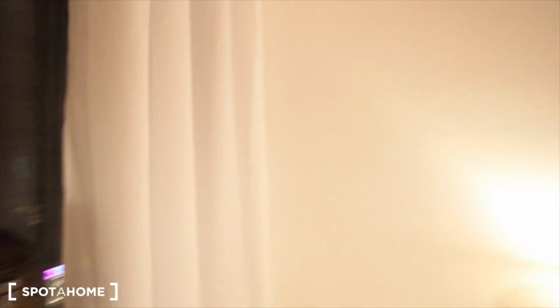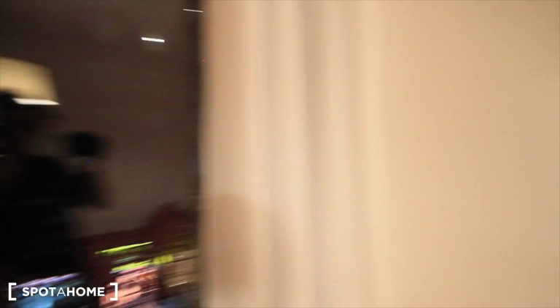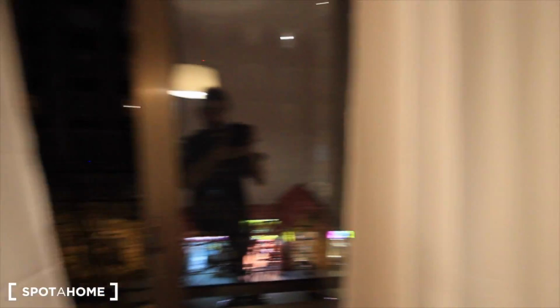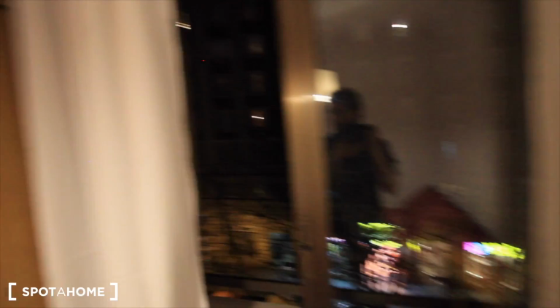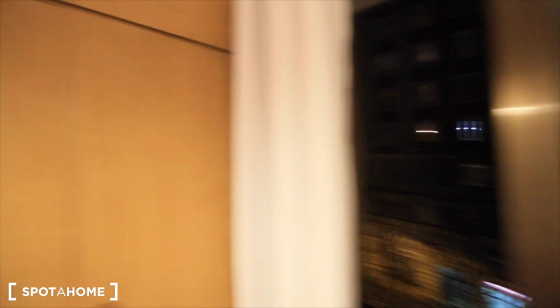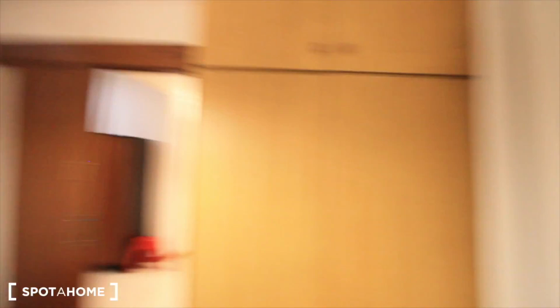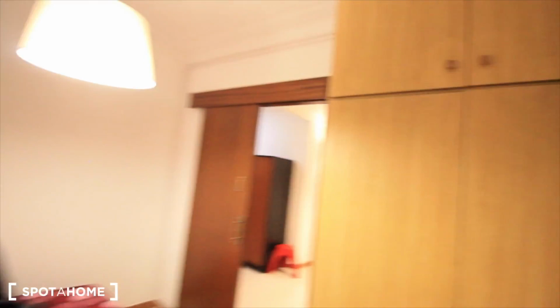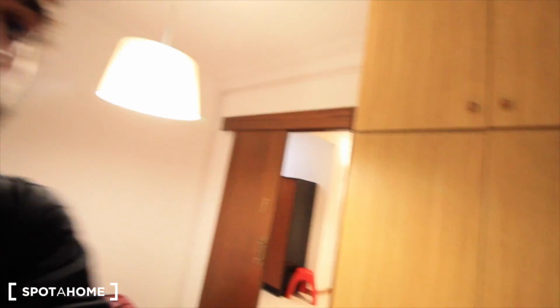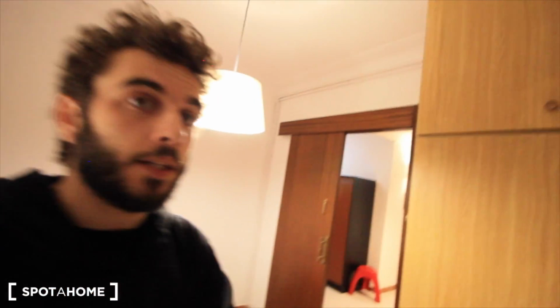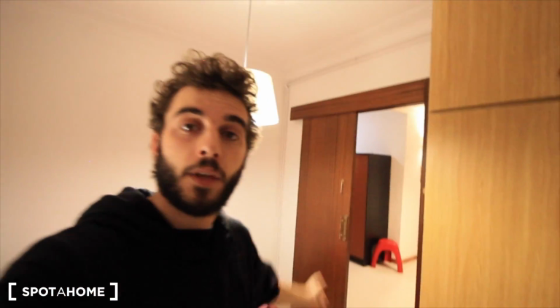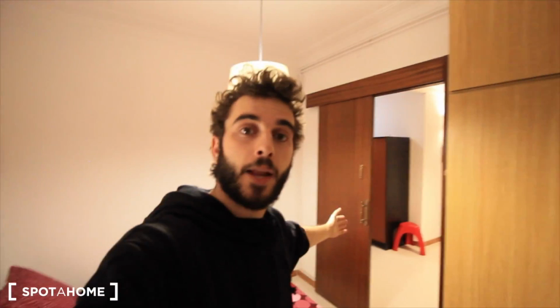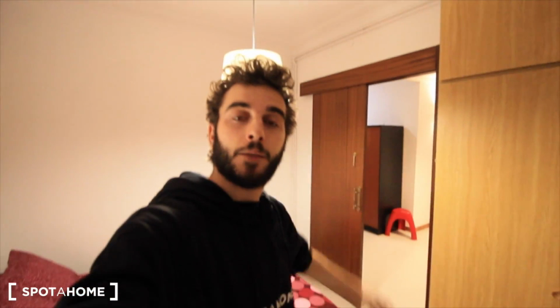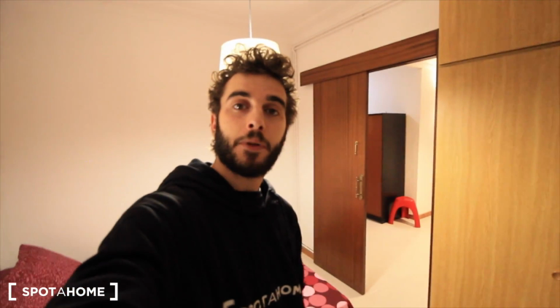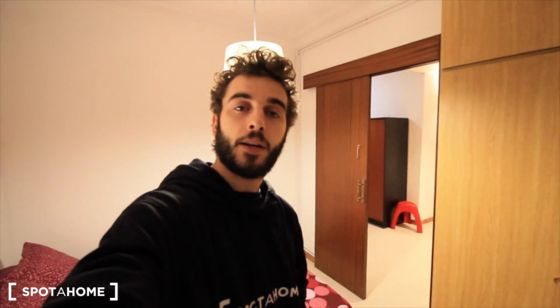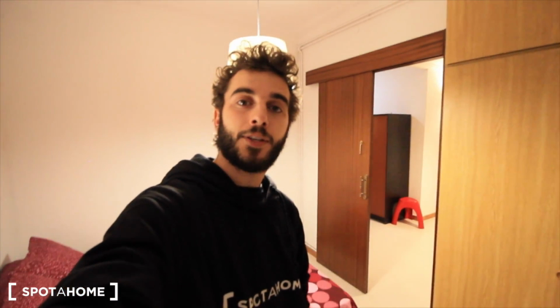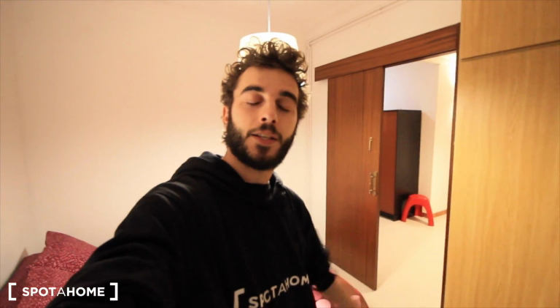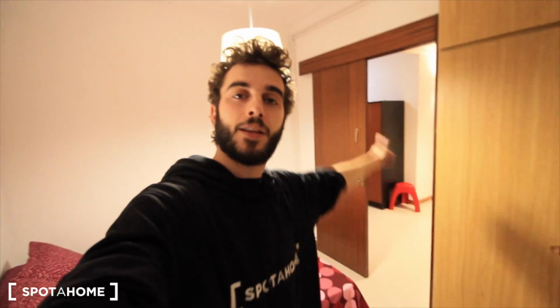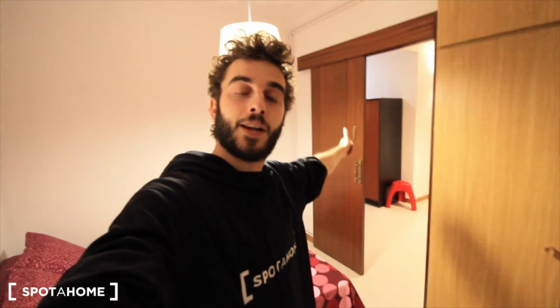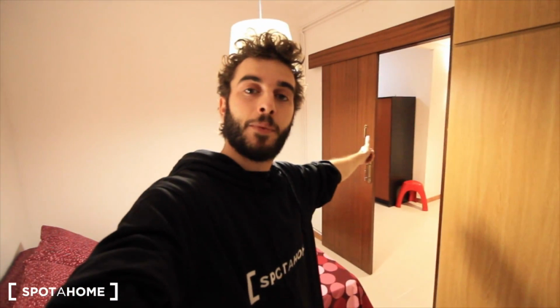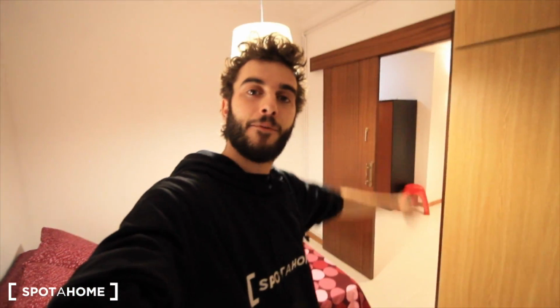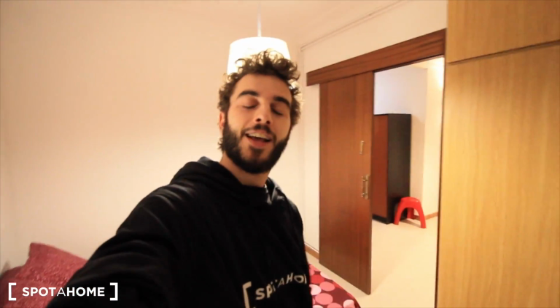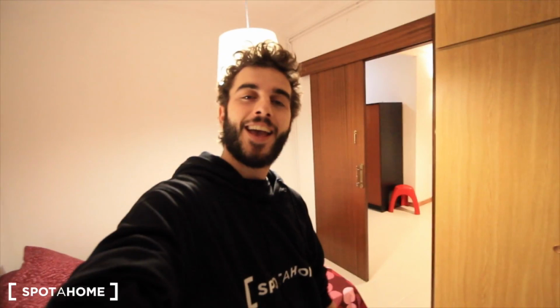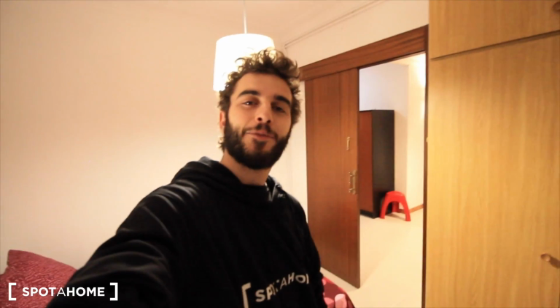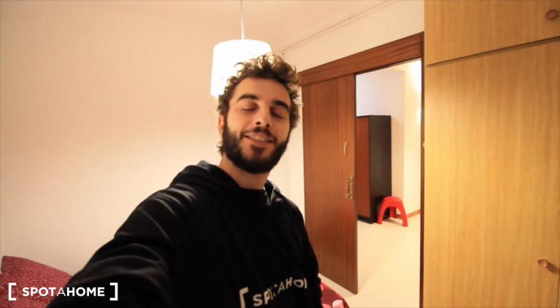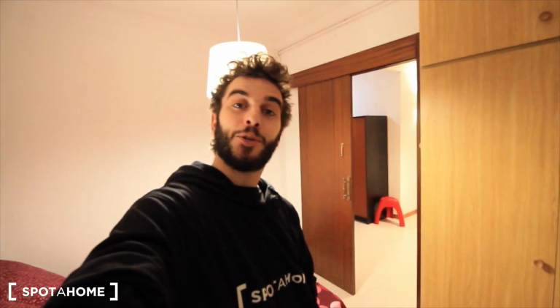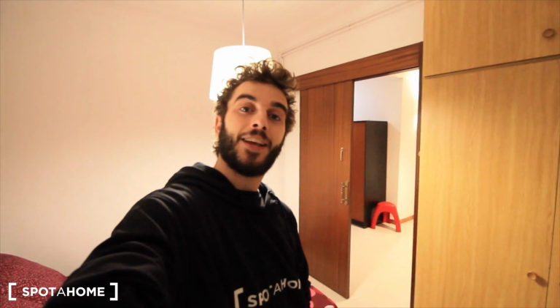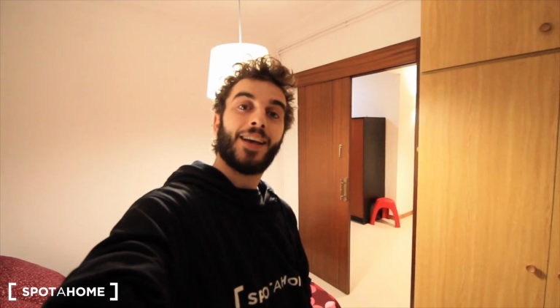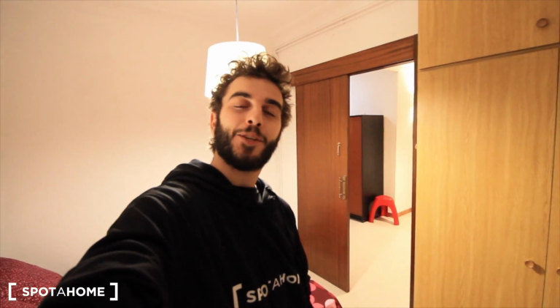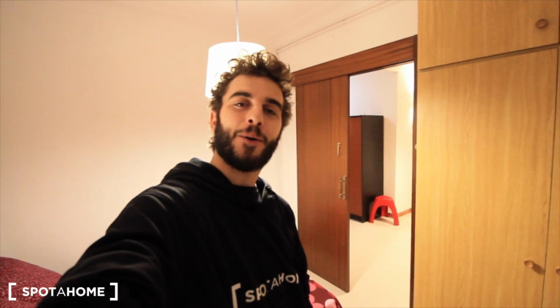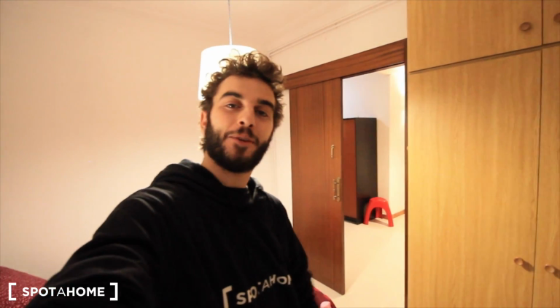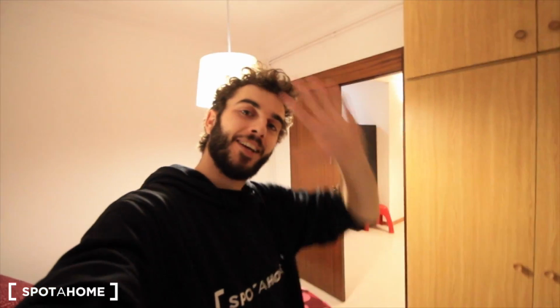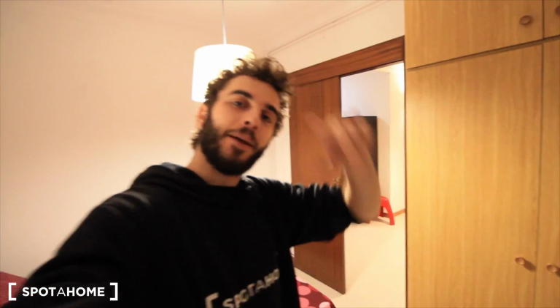And well, guys, that's it. If you like this apartment here on Córcega, just near Sagrada Familia, see you soon, and see you from the home.com. Bye.